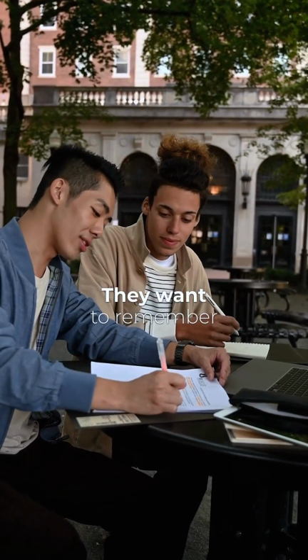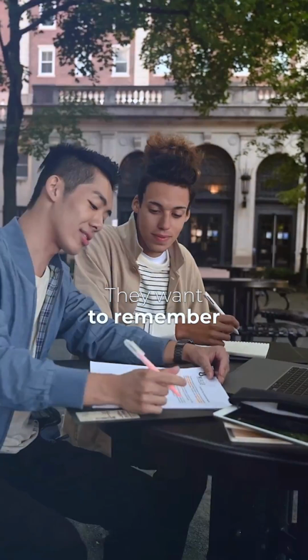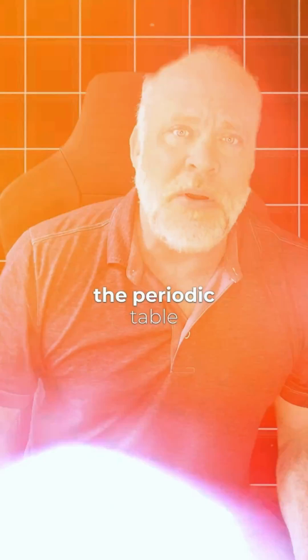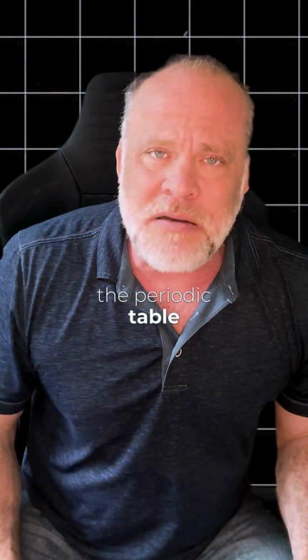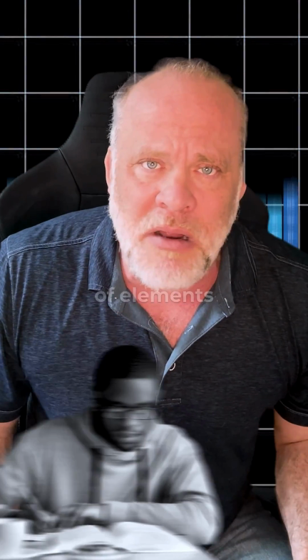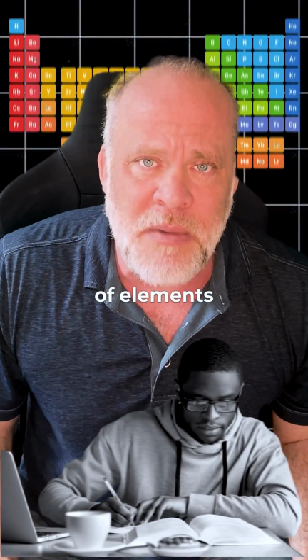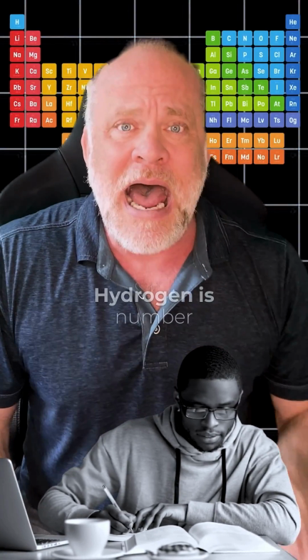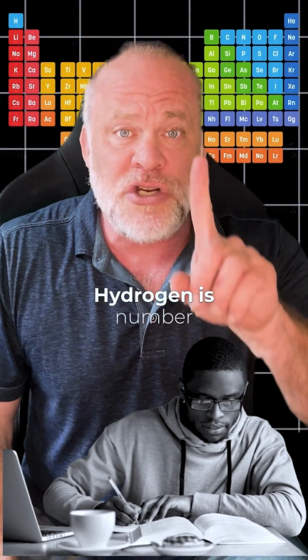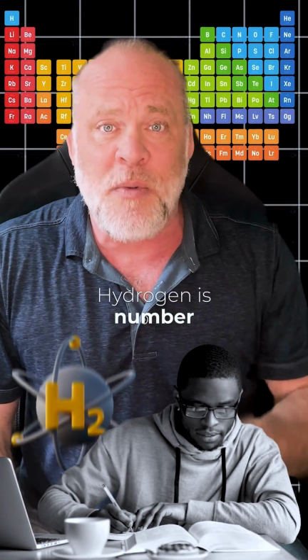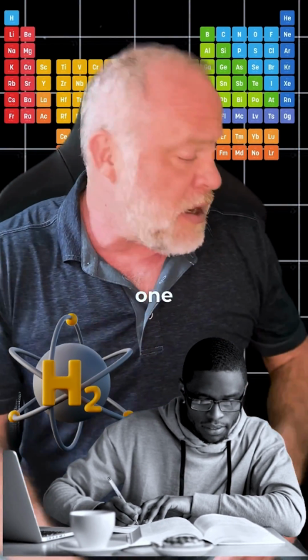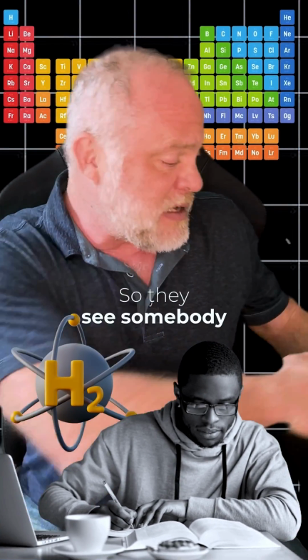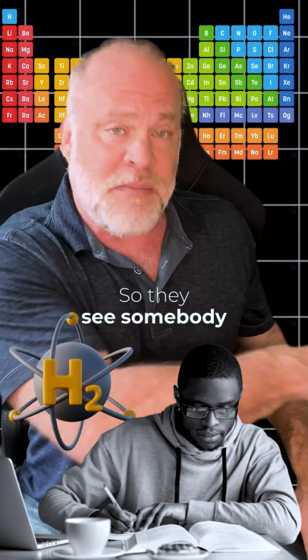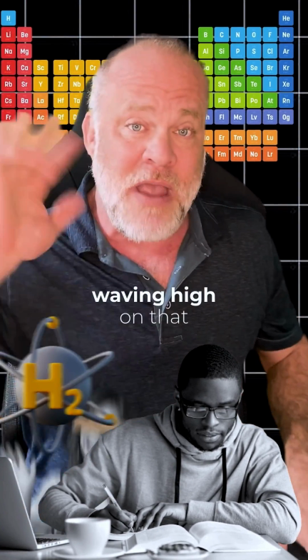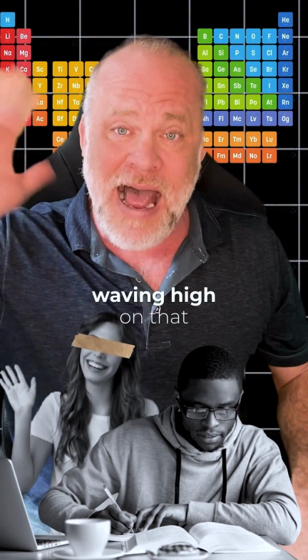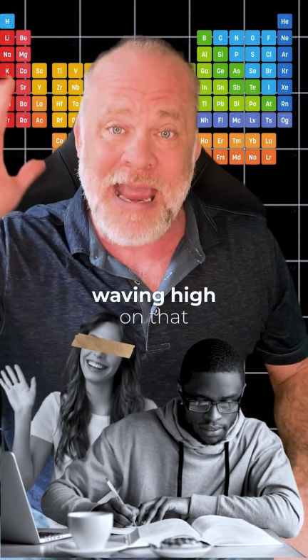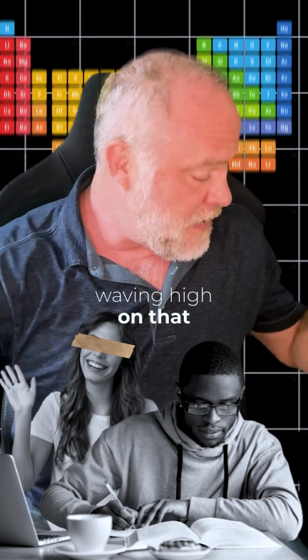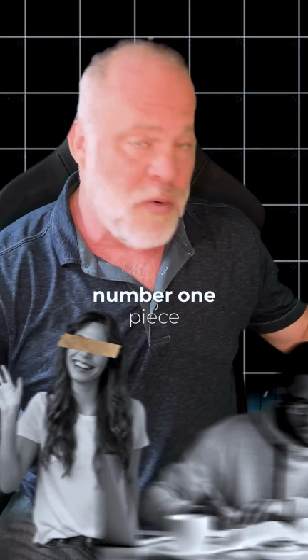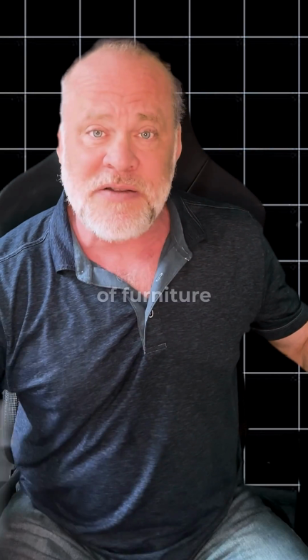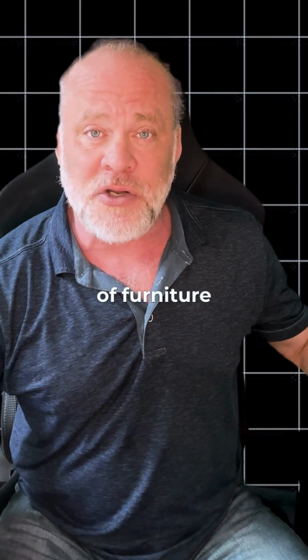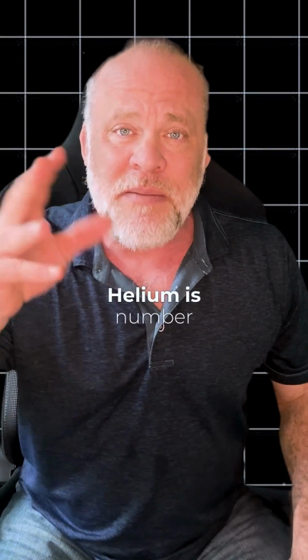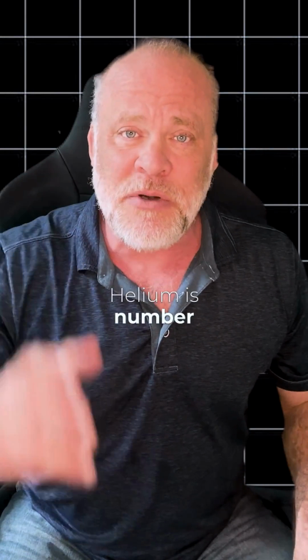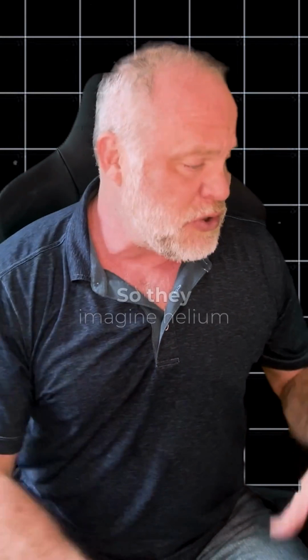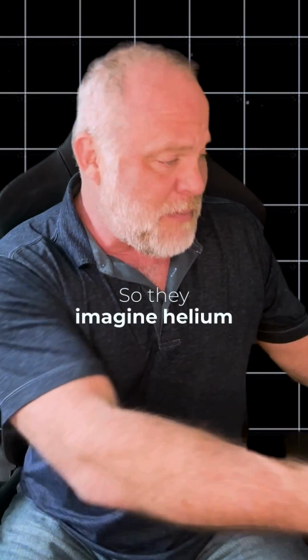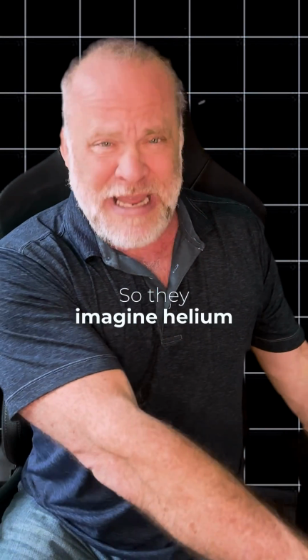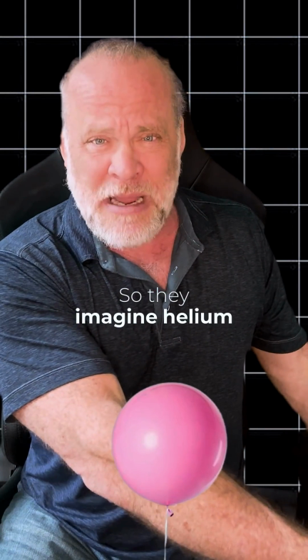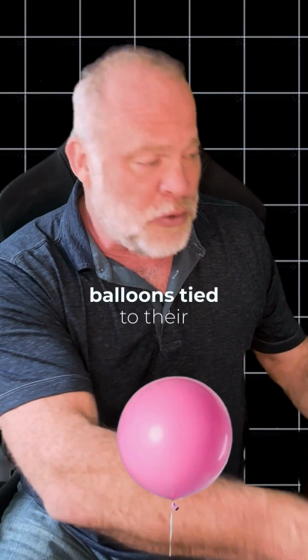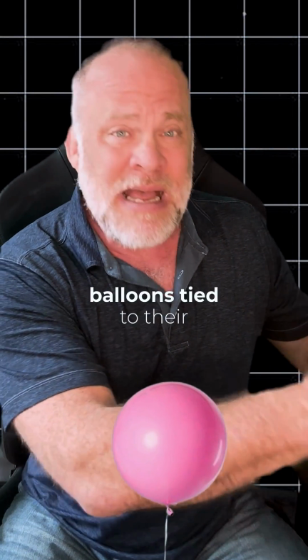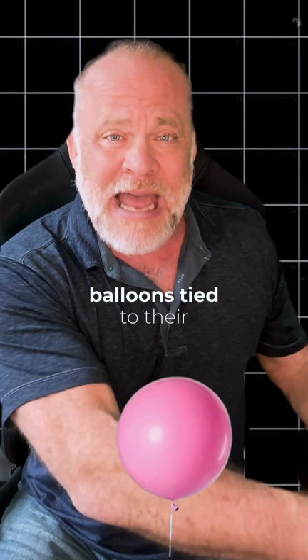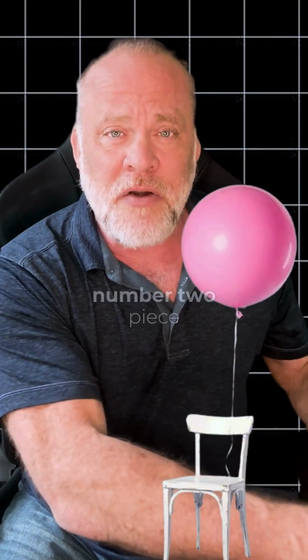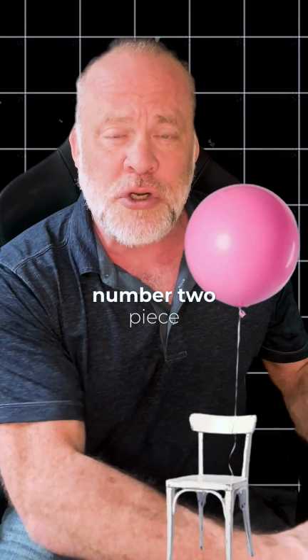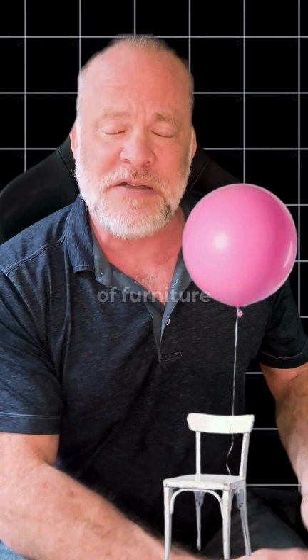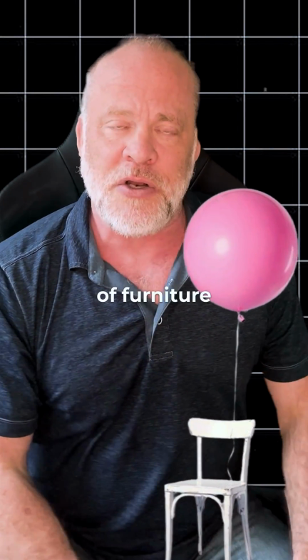They want to remember the periodic table of elements. Hydrogen is number one, so they see somebody waving 'hi' on that number one piece of furniture. Helium is number two, so they imagine helium balloons tied to their number two piece of furniture.